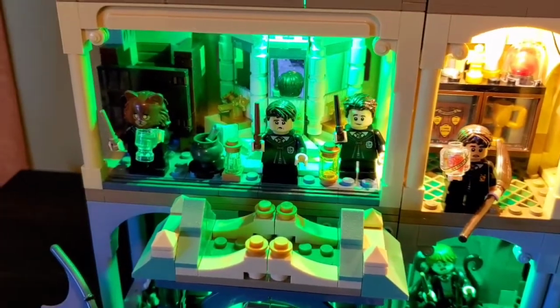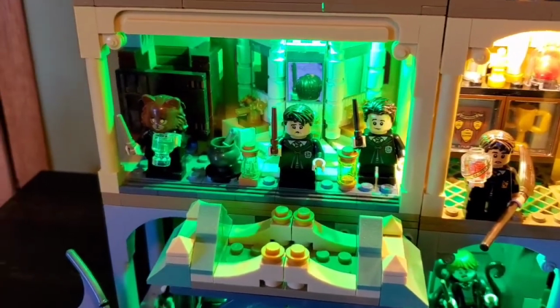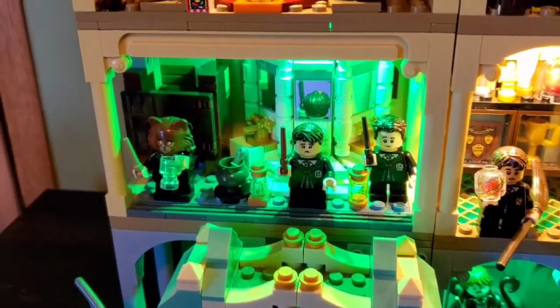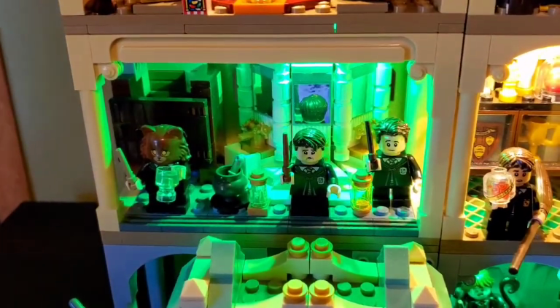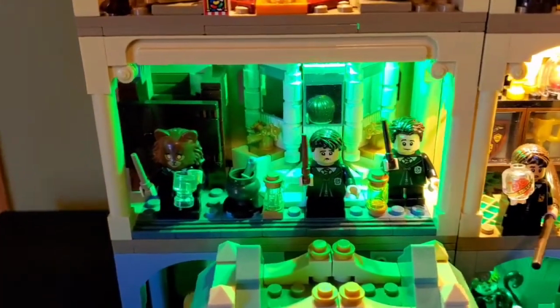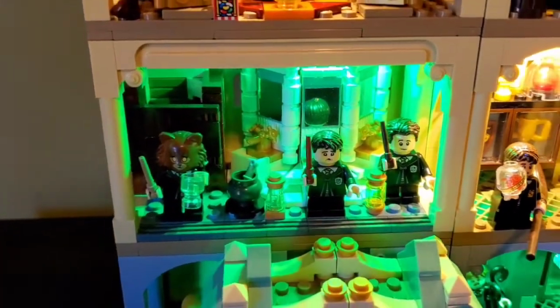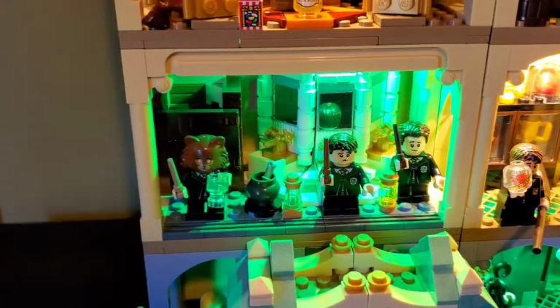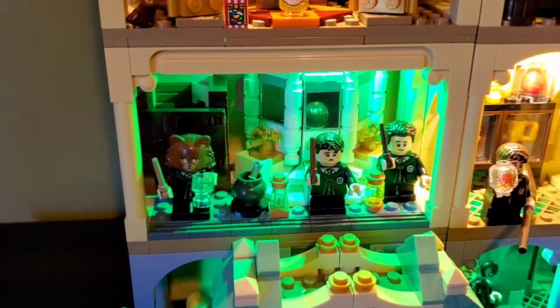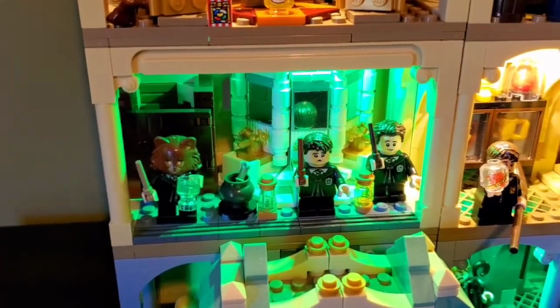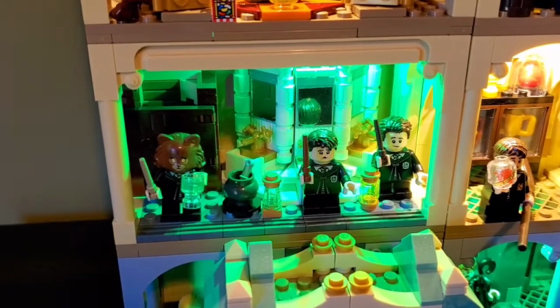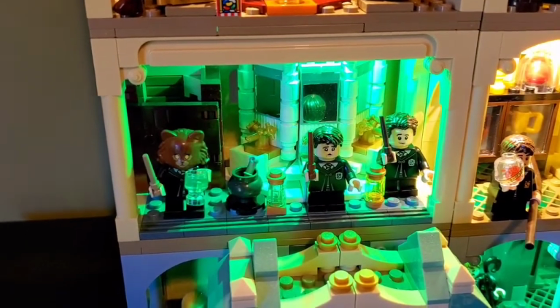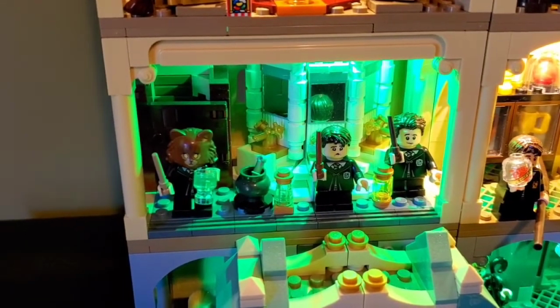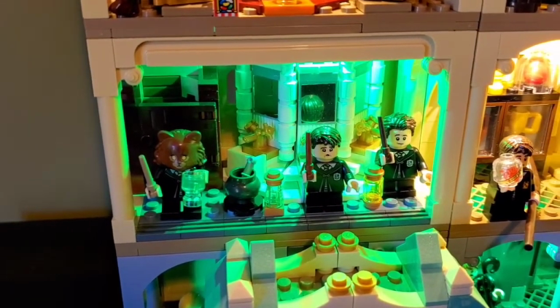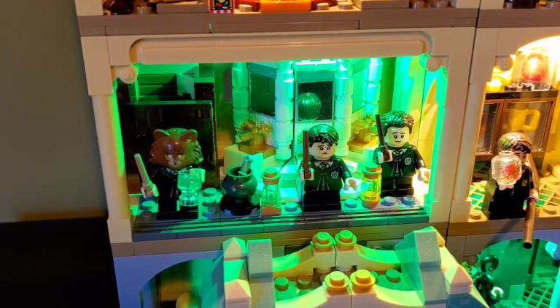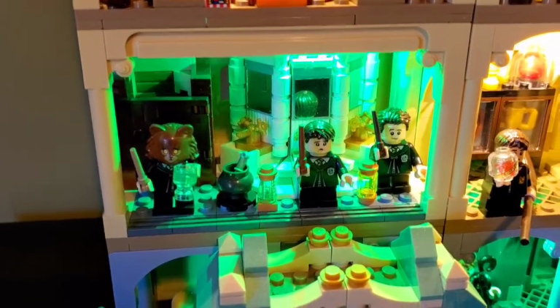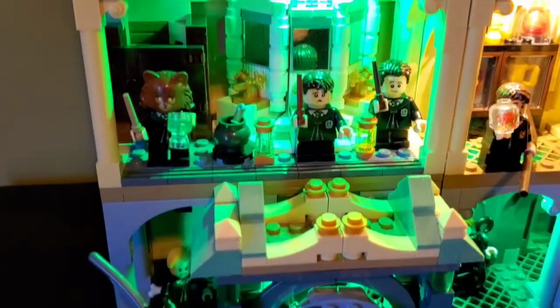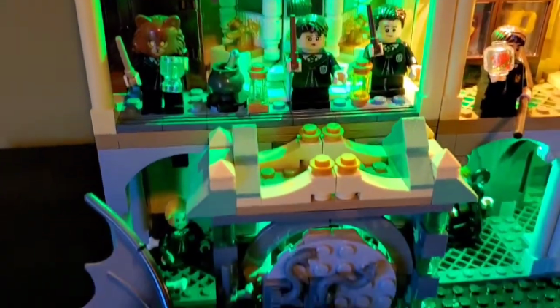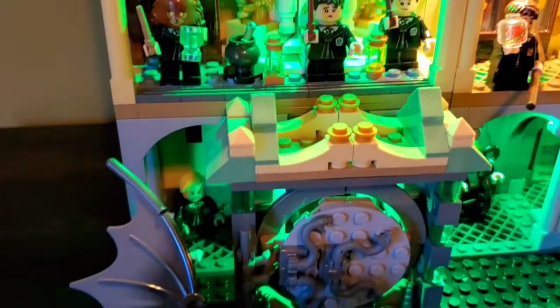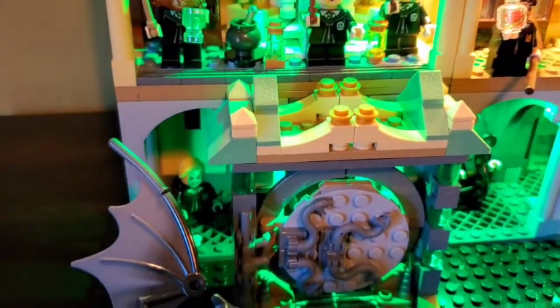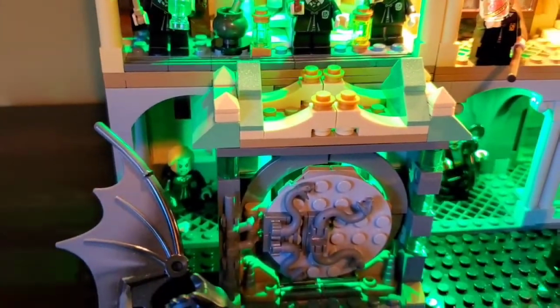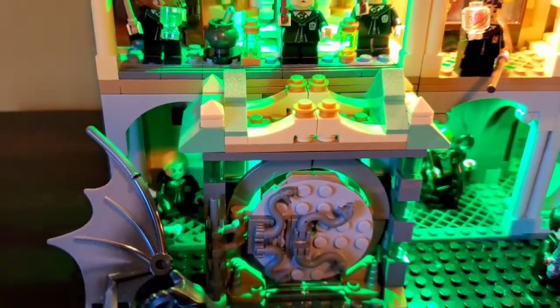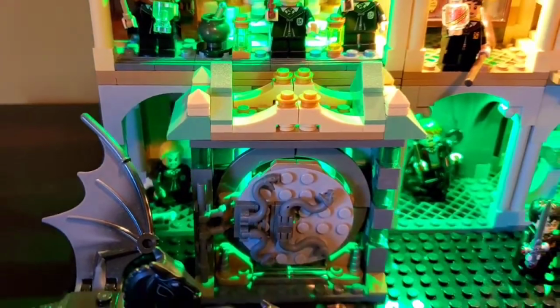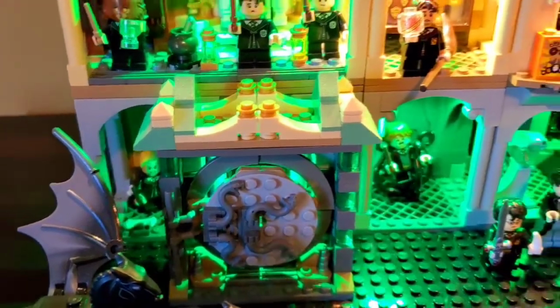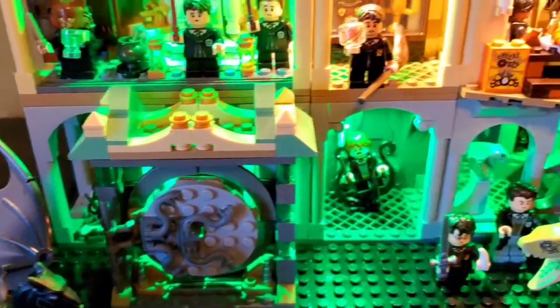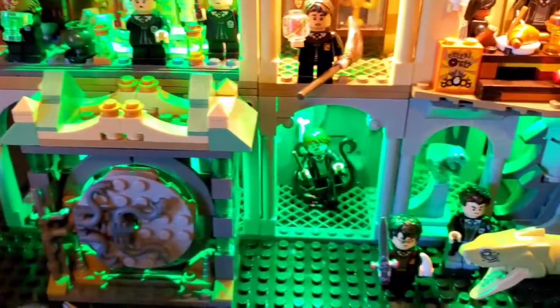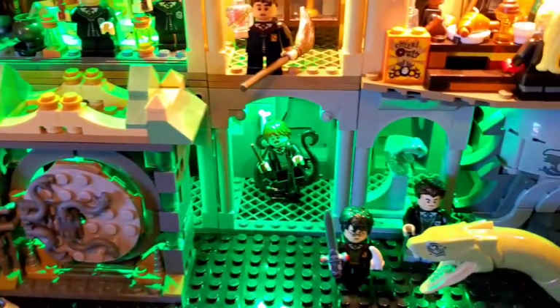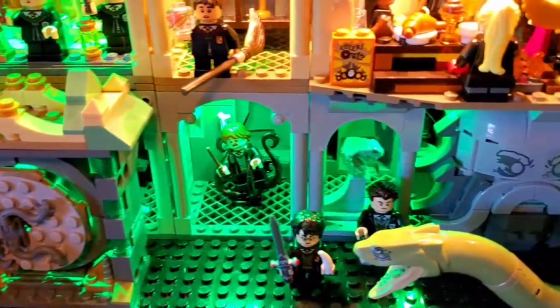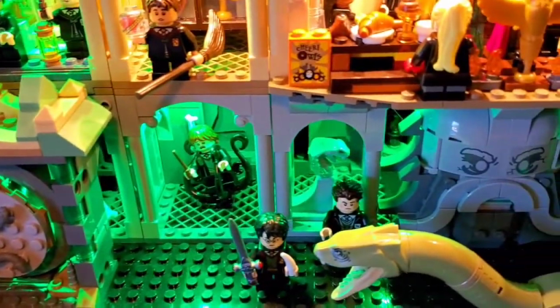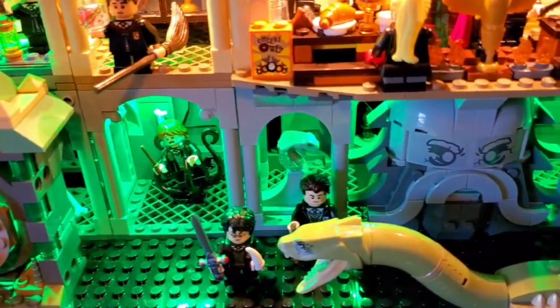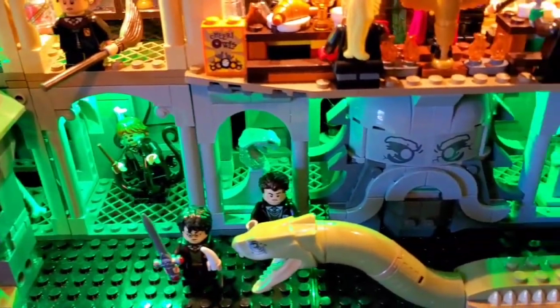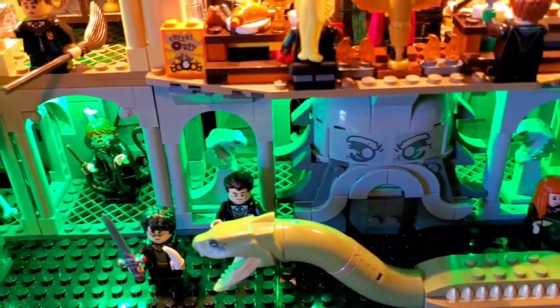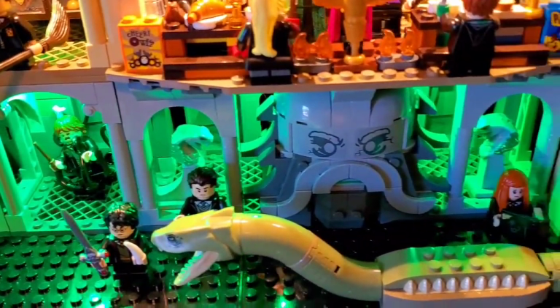The Polyjuice Potion set — I may not have mentioned it, but it is above the Chamber of Secrets with the door. Here are all the sets together.